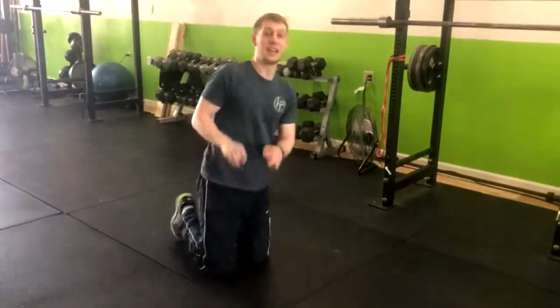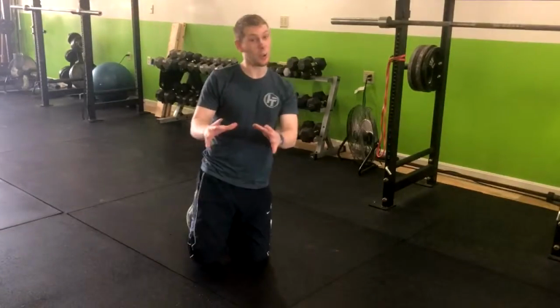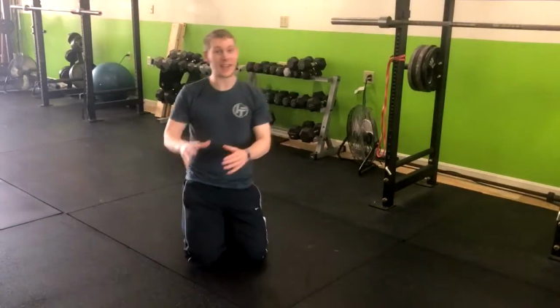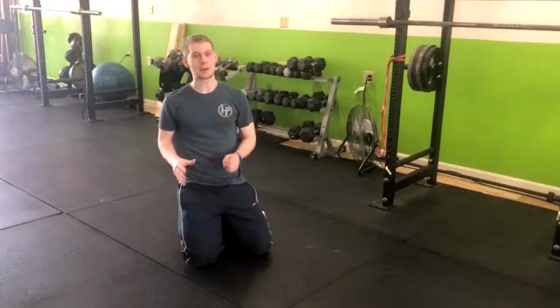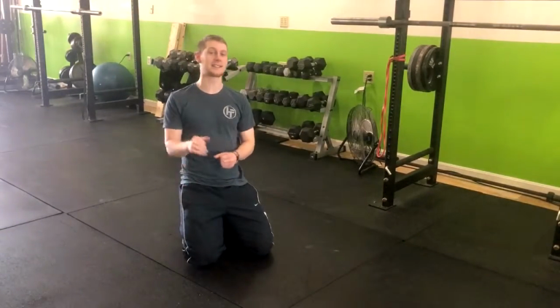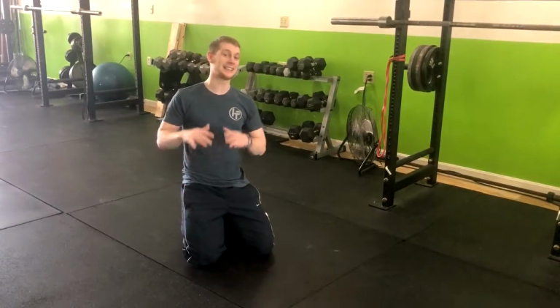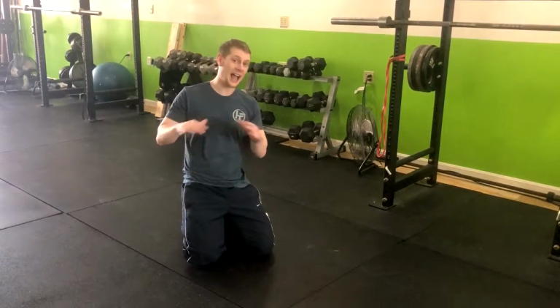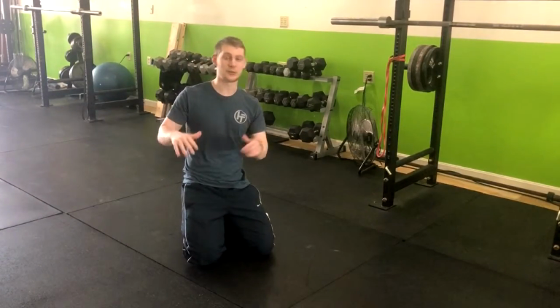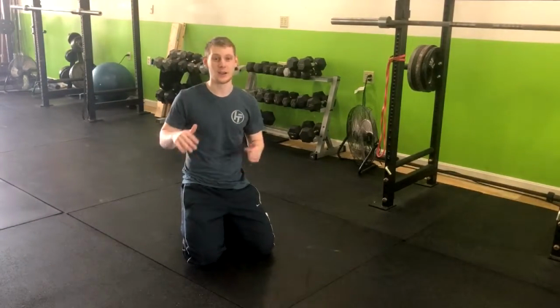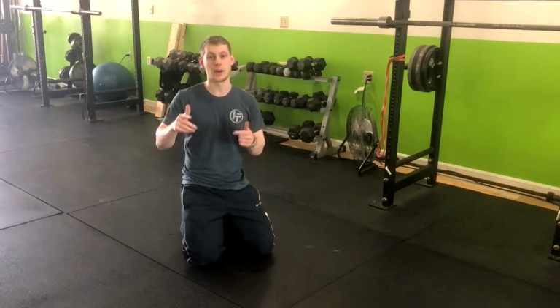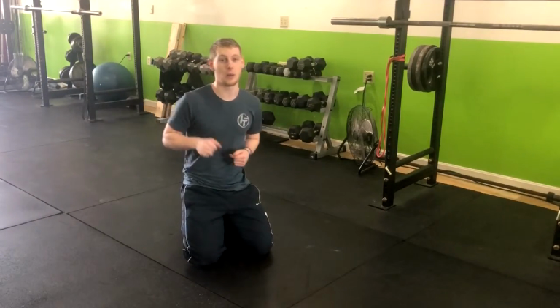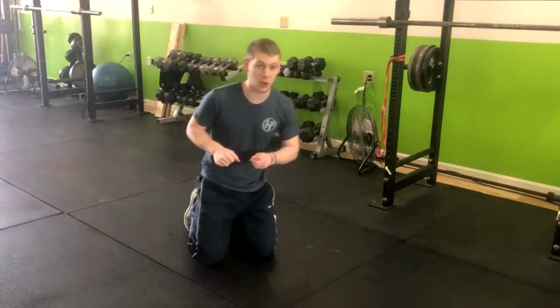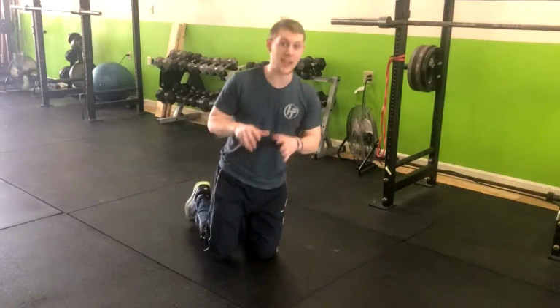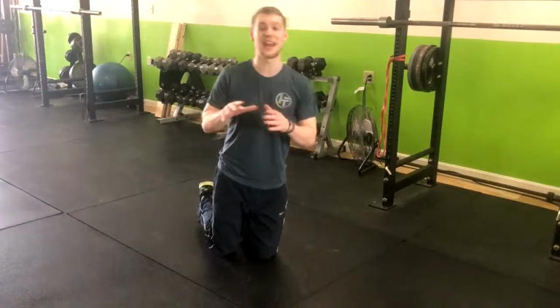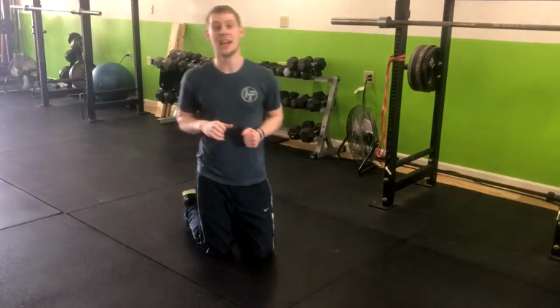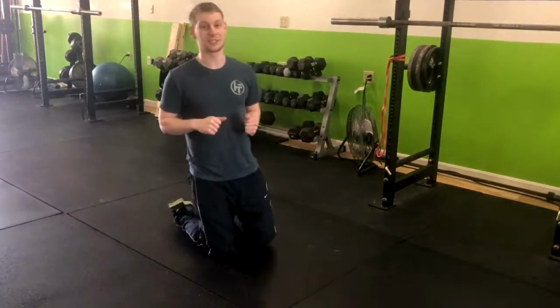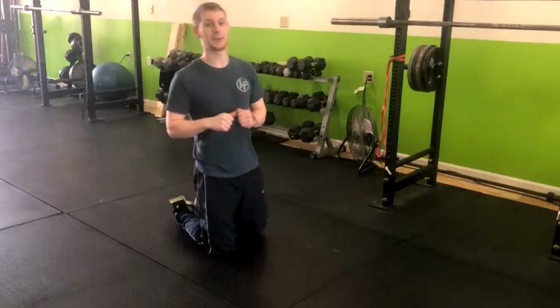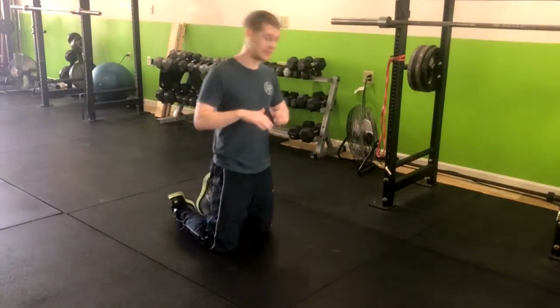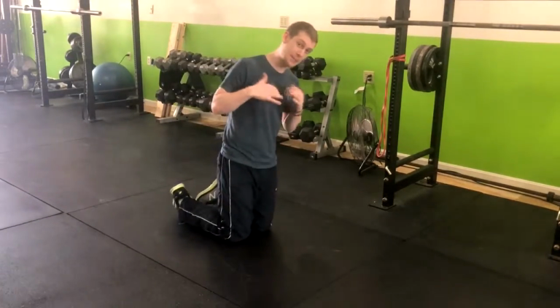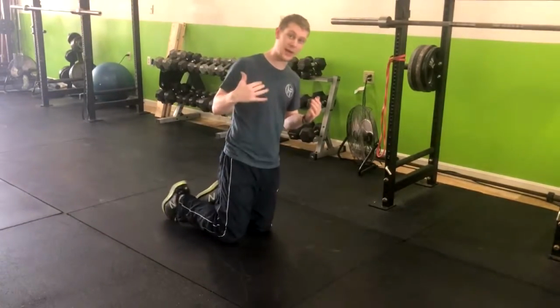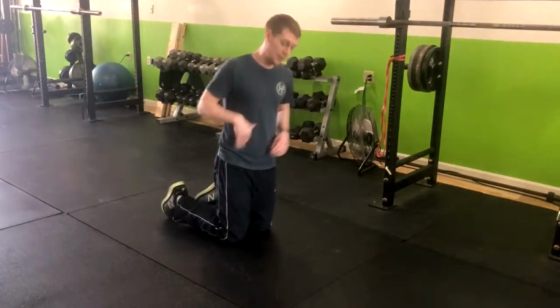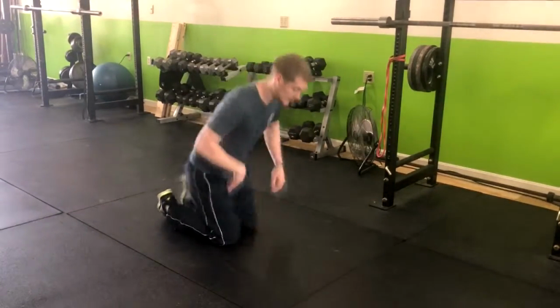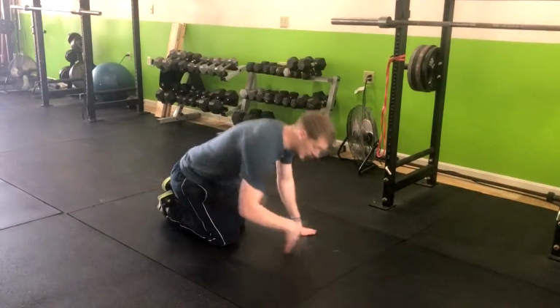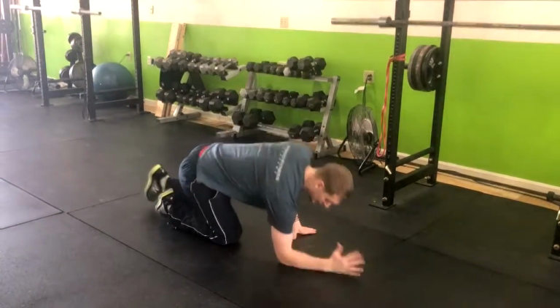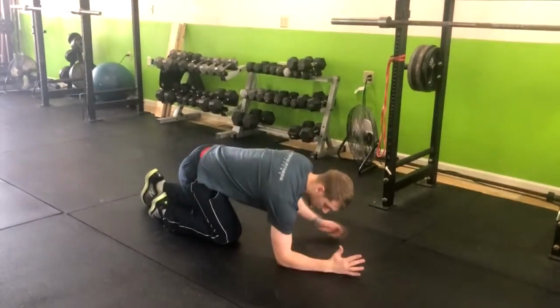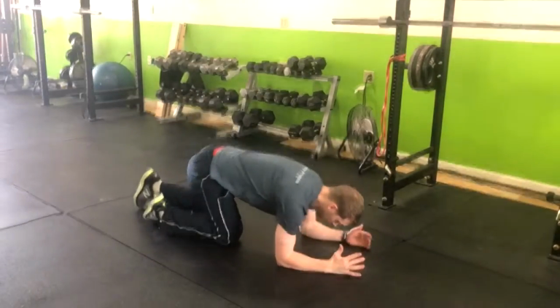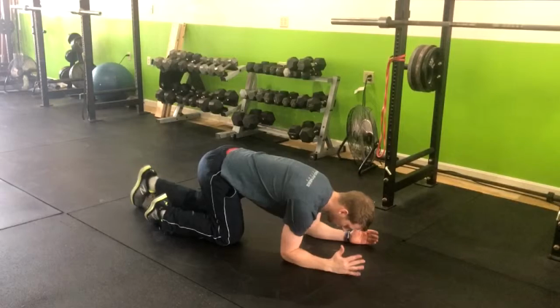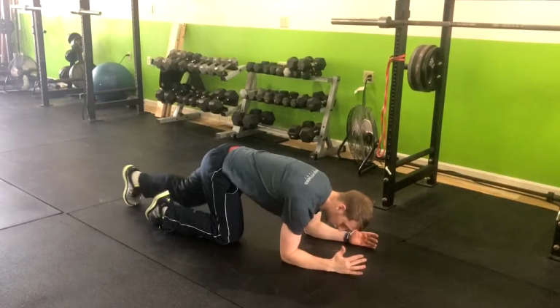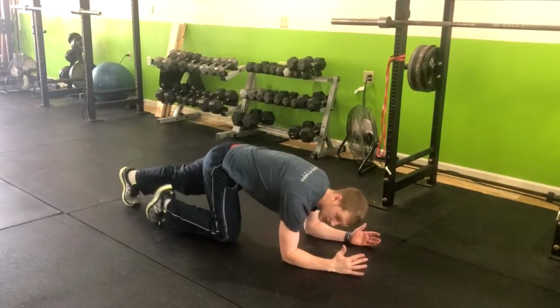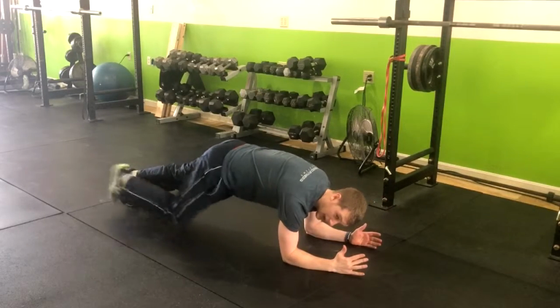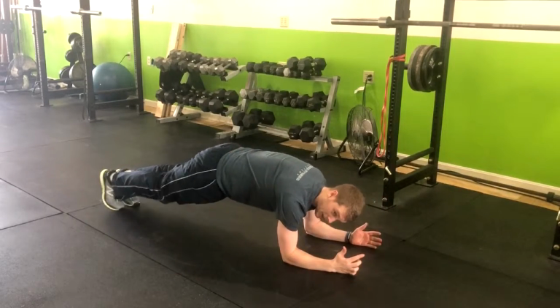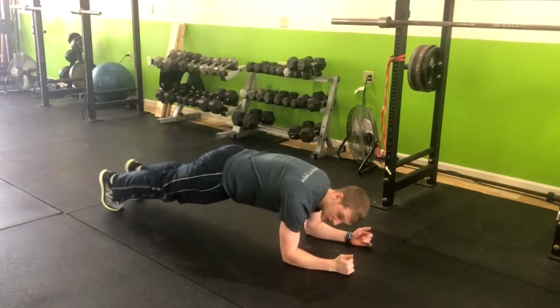If you're not quite at the slider body saw yet, have no fear, we are here to help you work around that. The next exercise we have is just a bodyweight body saw. Having the elbows directly below the shoulders, coming into a high plank position.